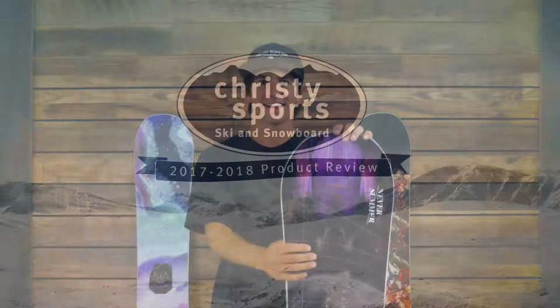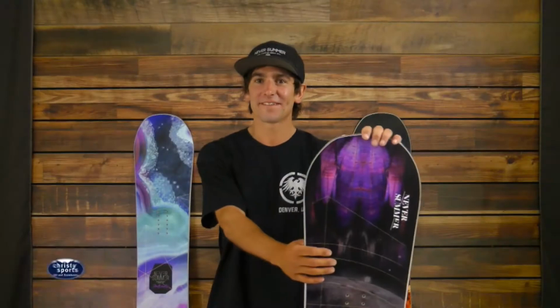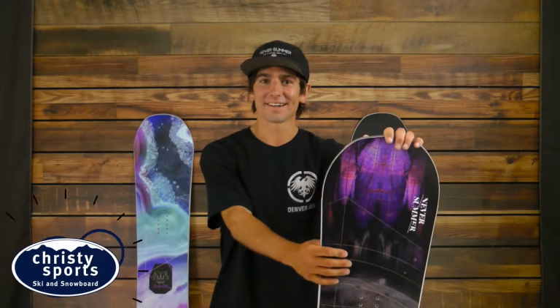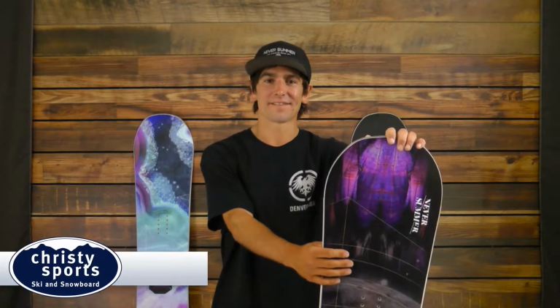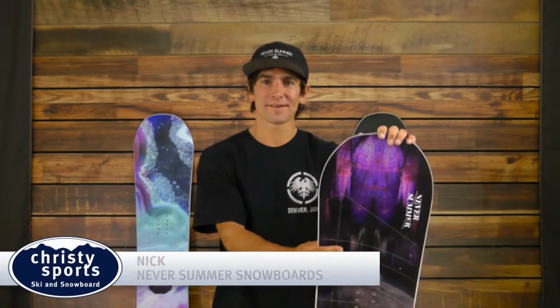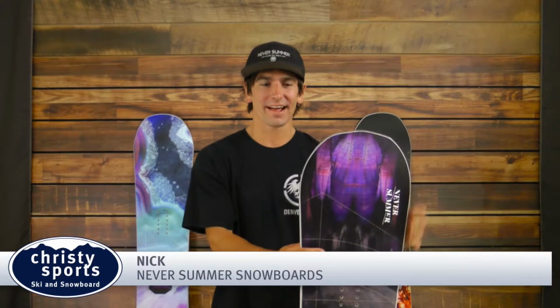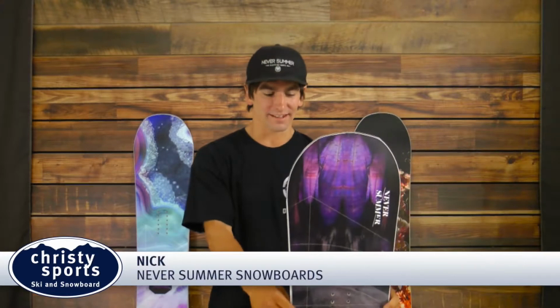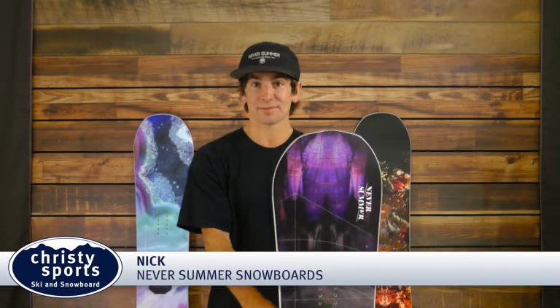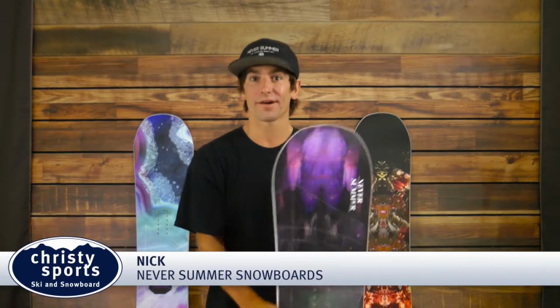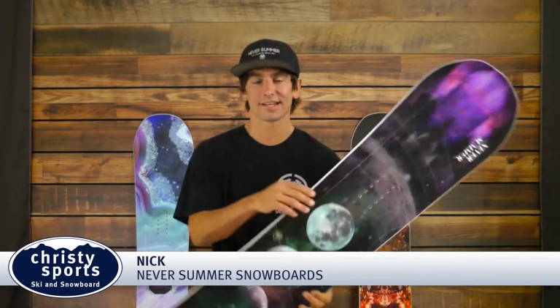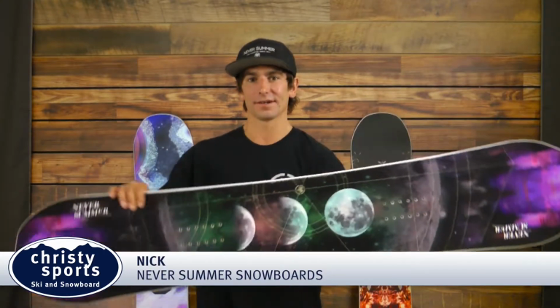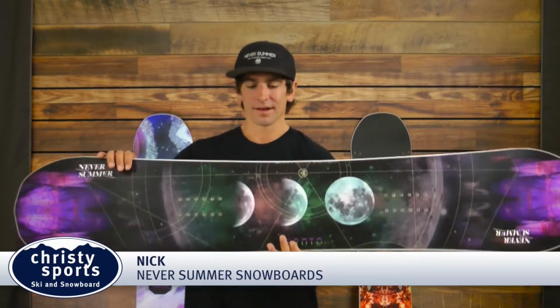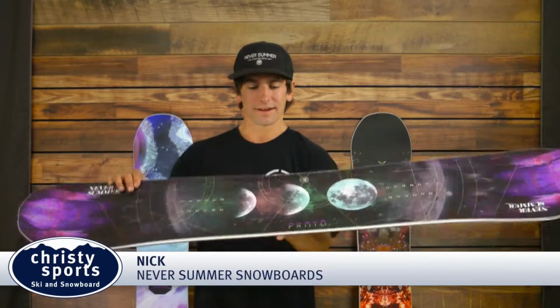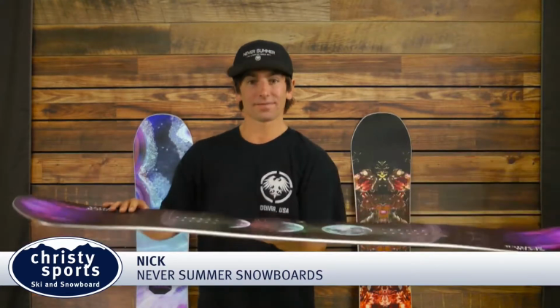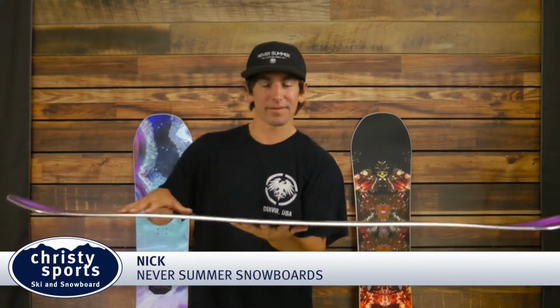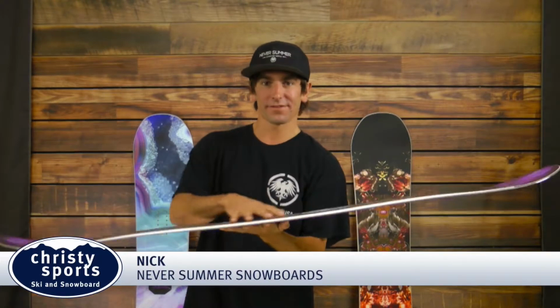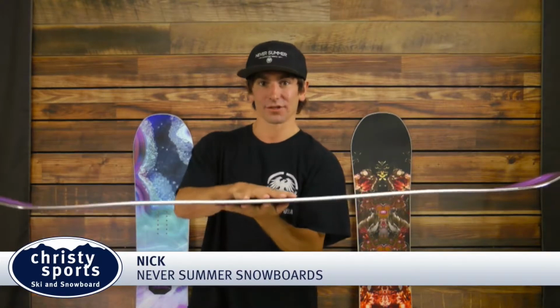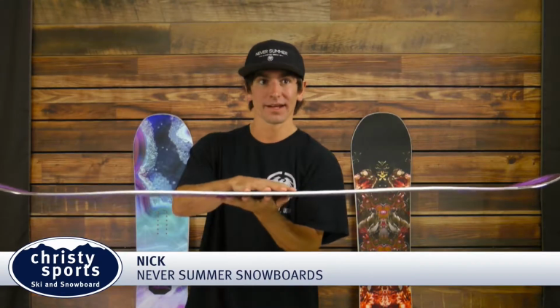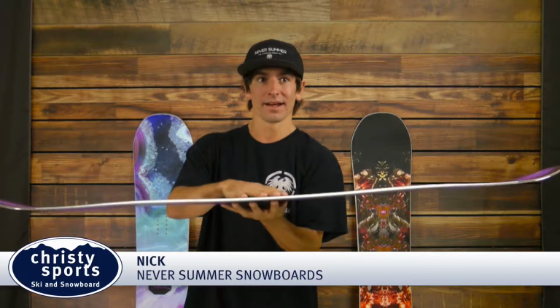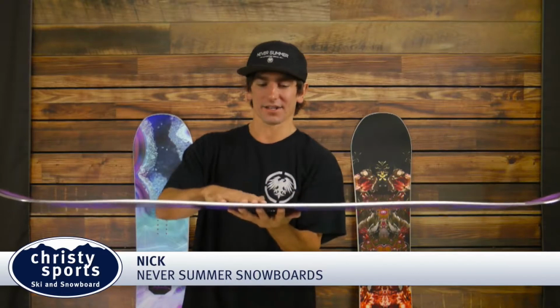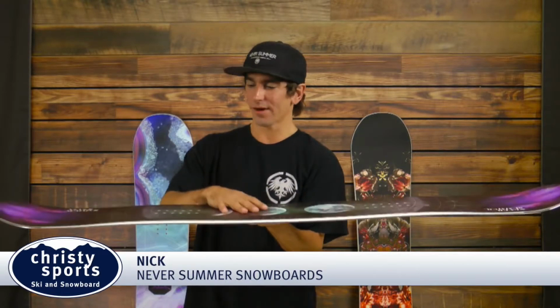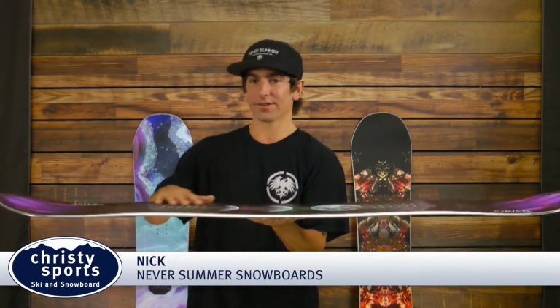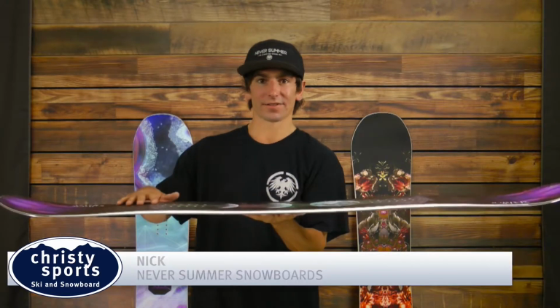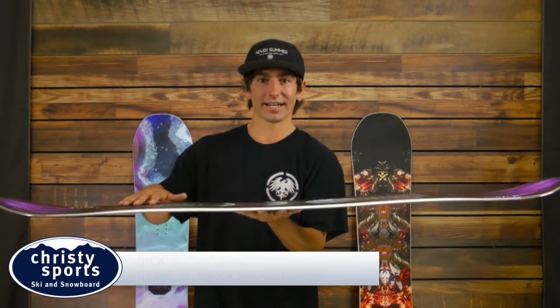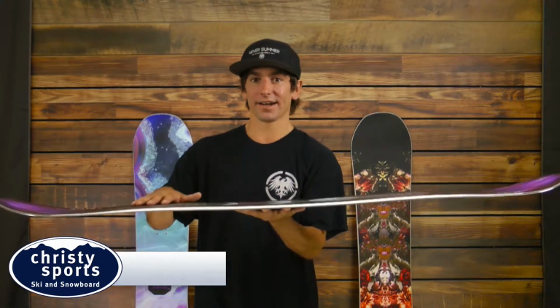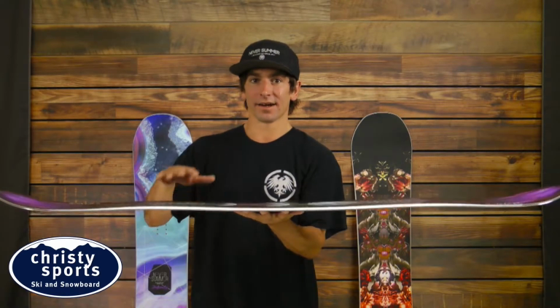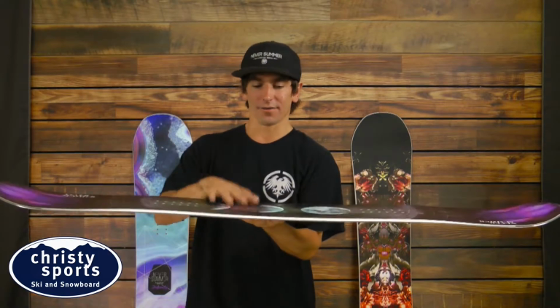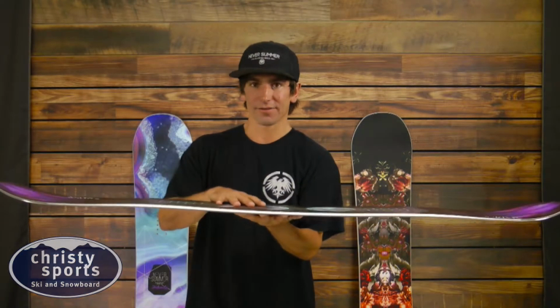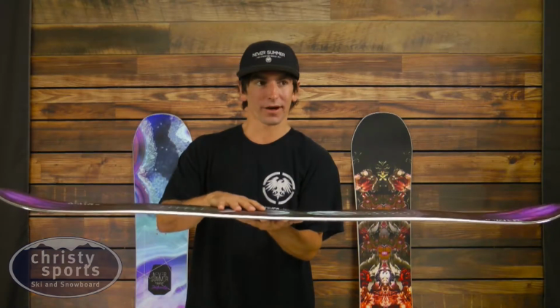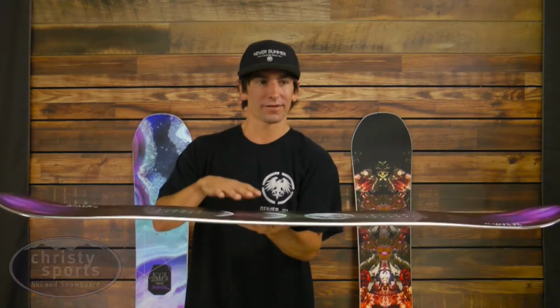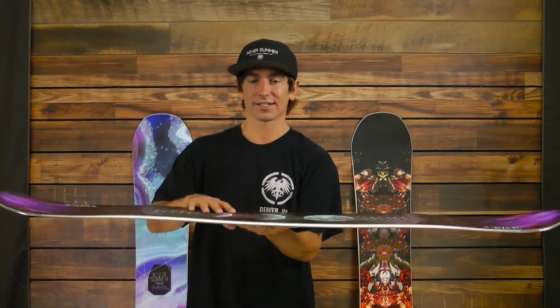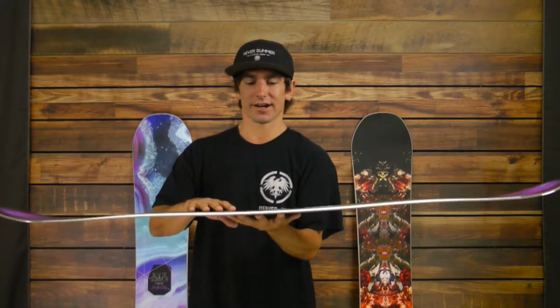Hey, my name is Nick. I'm with Never Summer and I have the Ladies Proto Type 2. This all-mountain freestyle twin is great for ladies for any terrain — really good for the park, really good for the rest of the terrain.